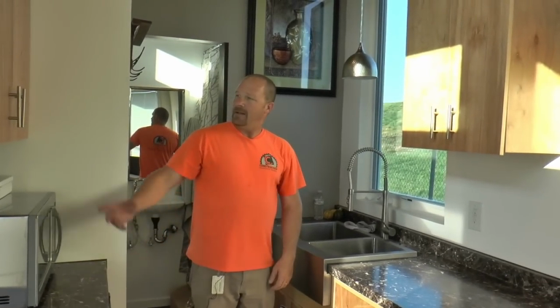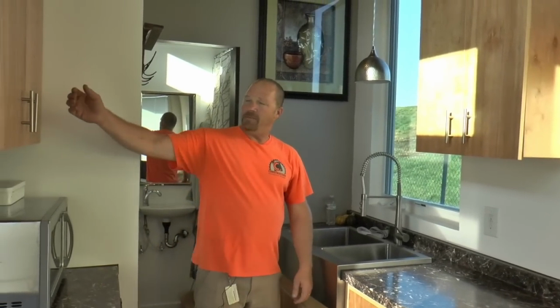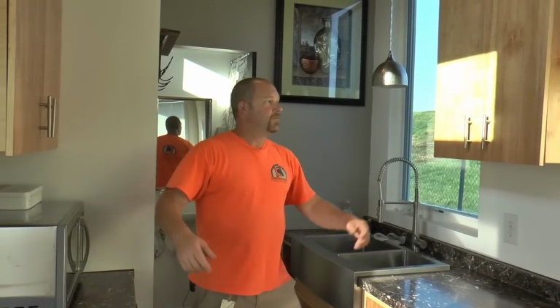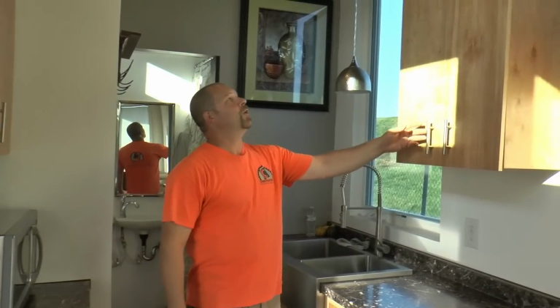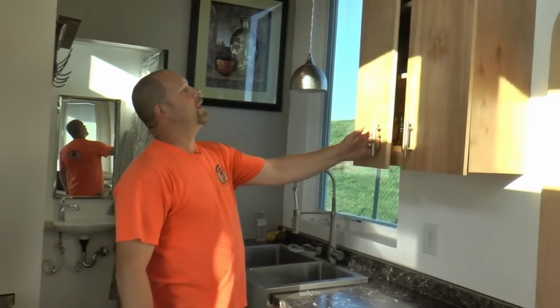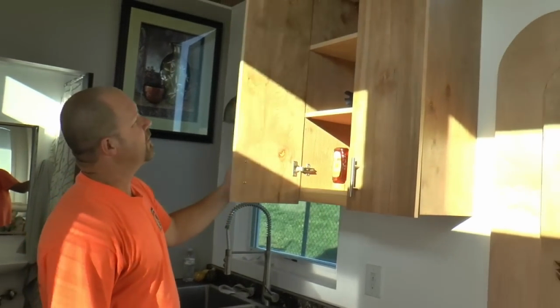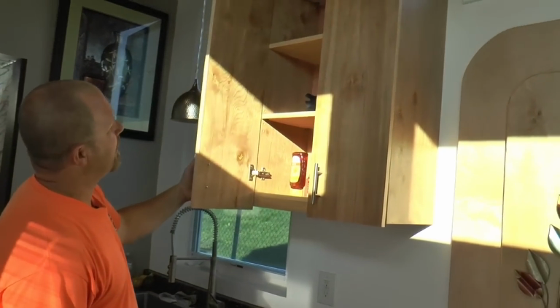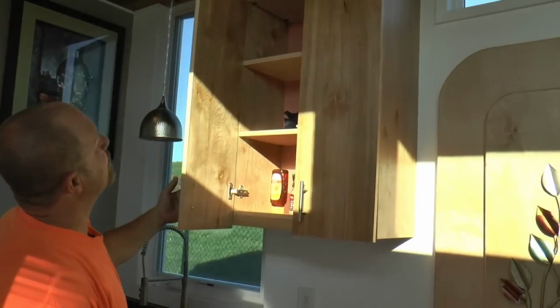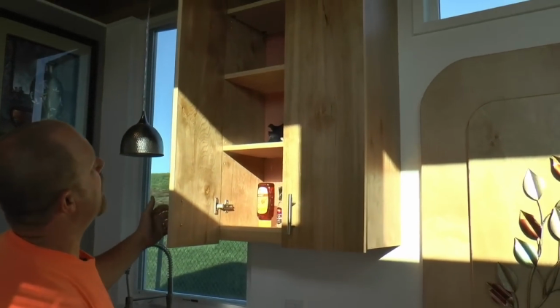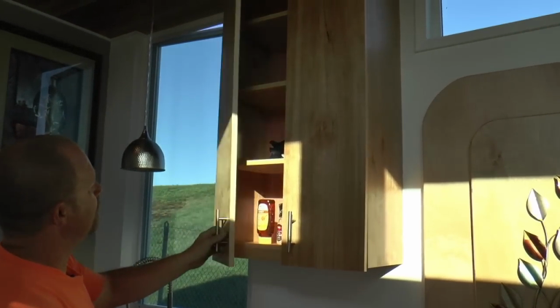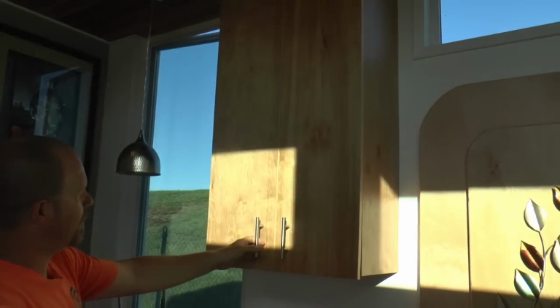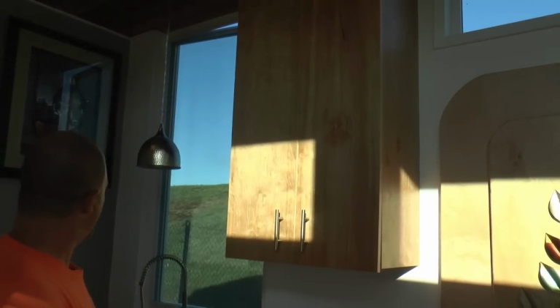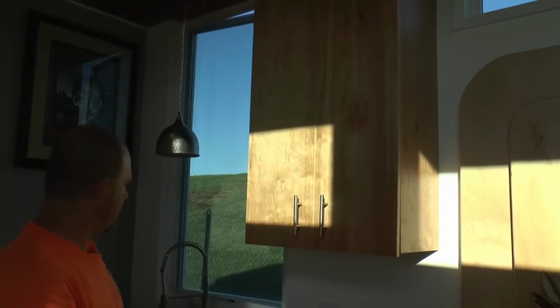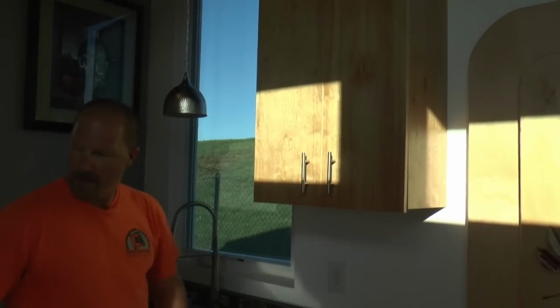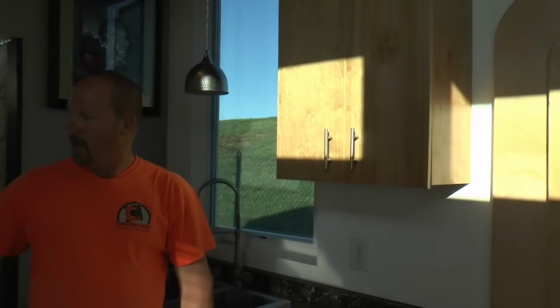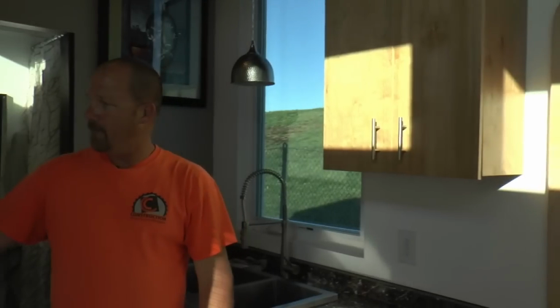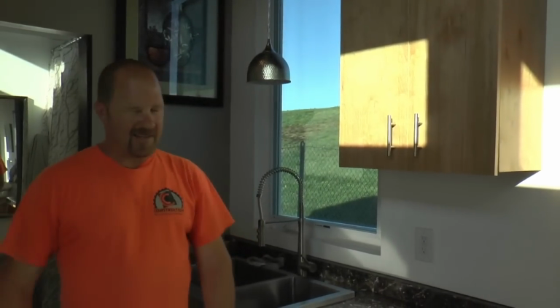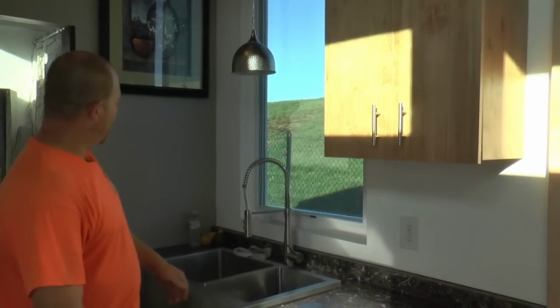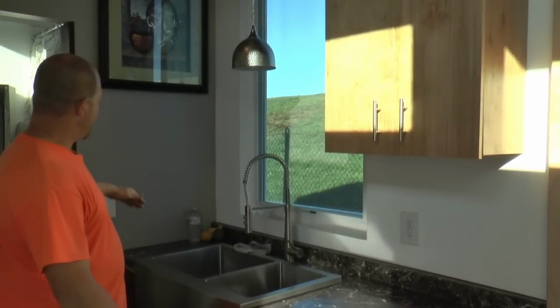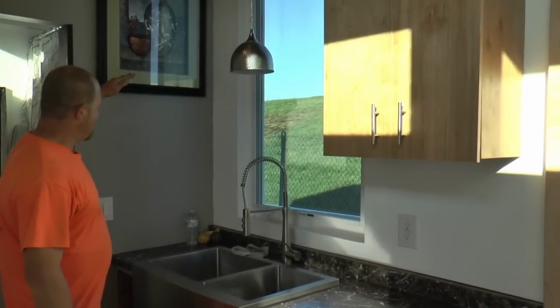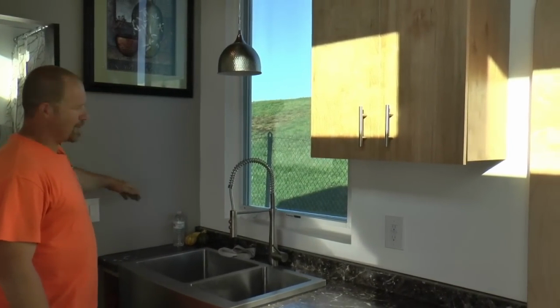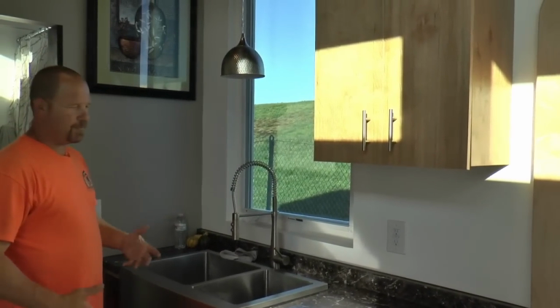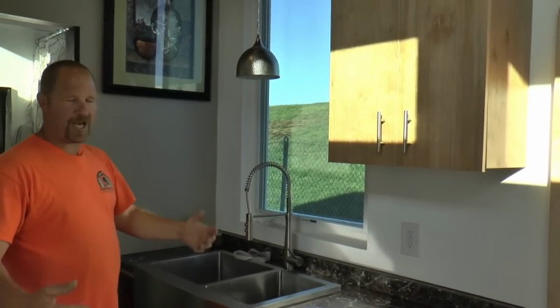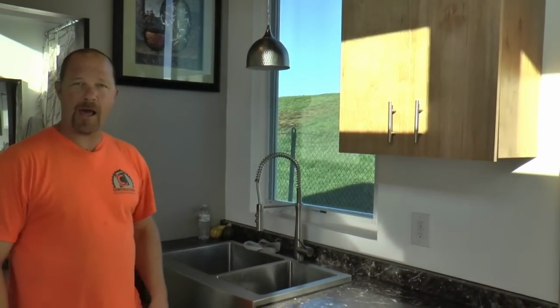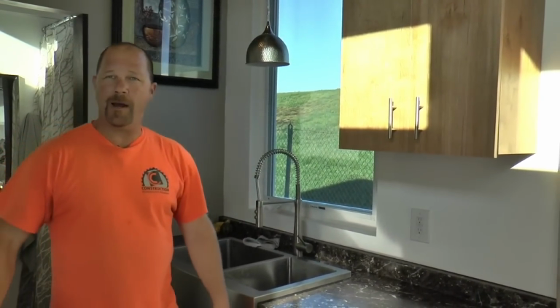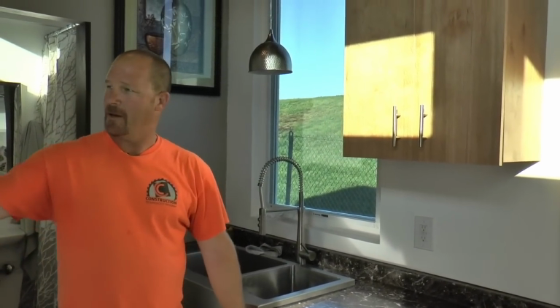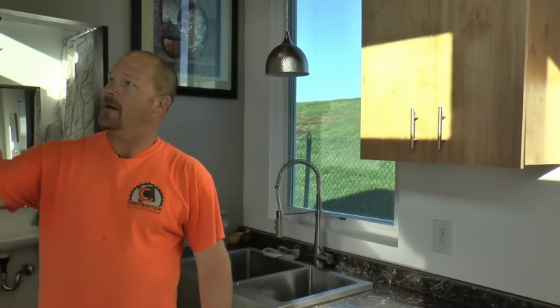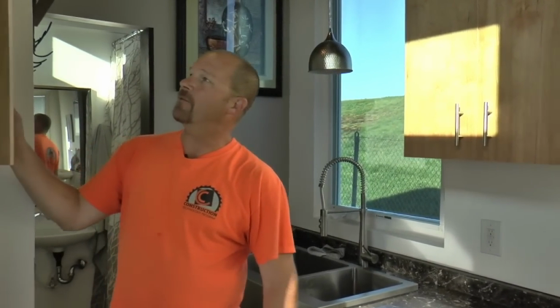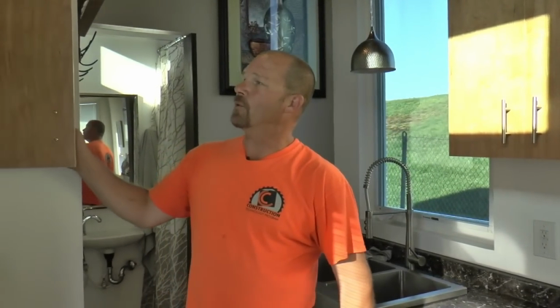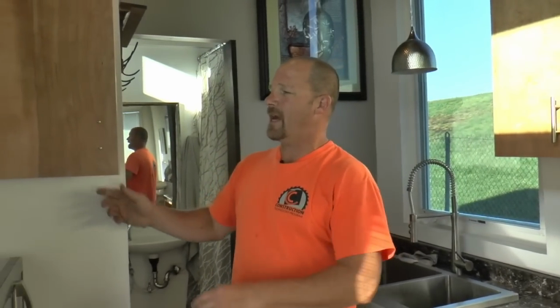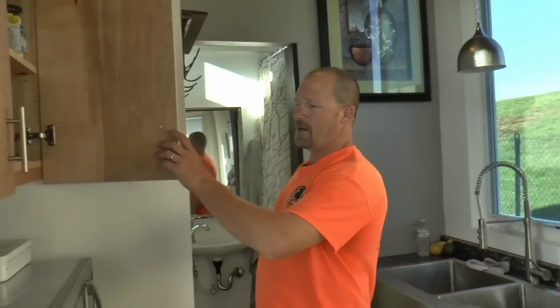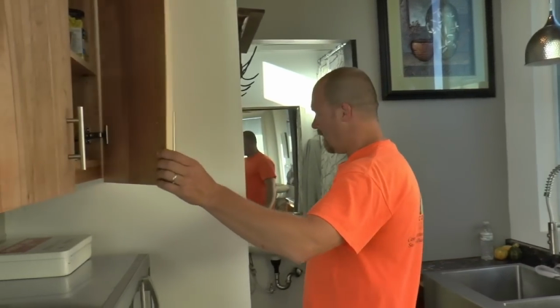All the way to the ceiling kind of cabinetry — a lot of room for storage up there. Had intended for kind of a spice rack or something, kind of ran out of time. Again, full cabinets that we made.